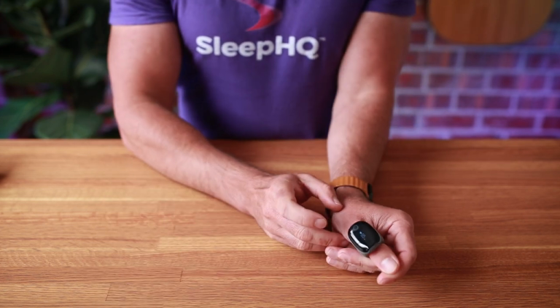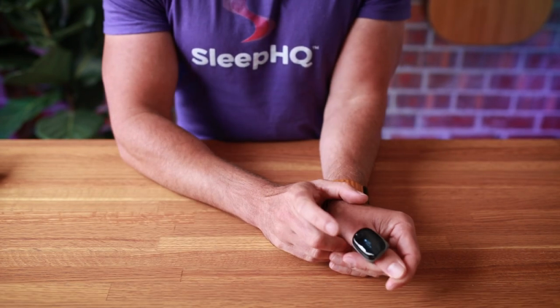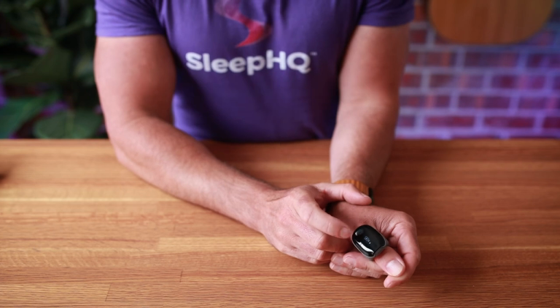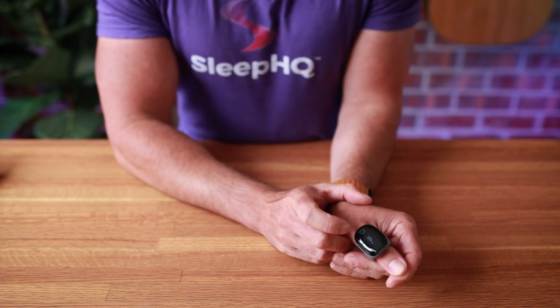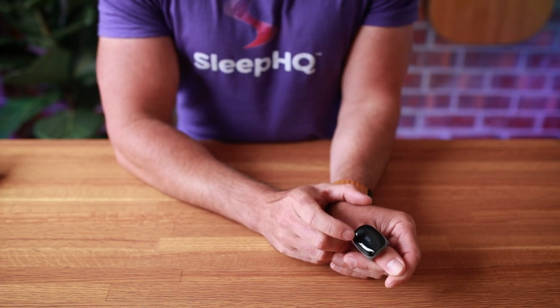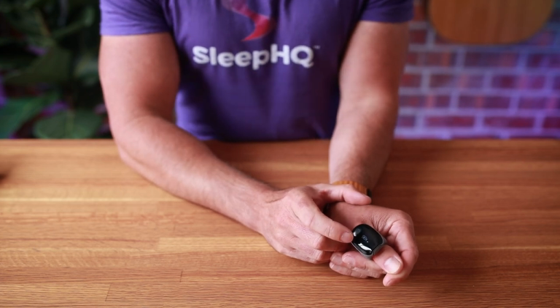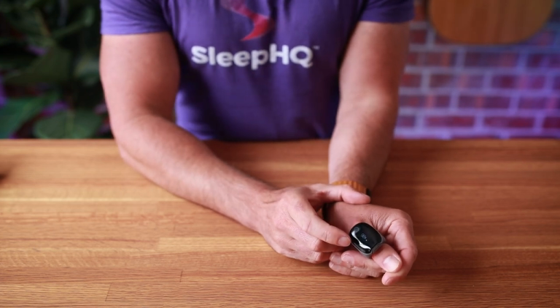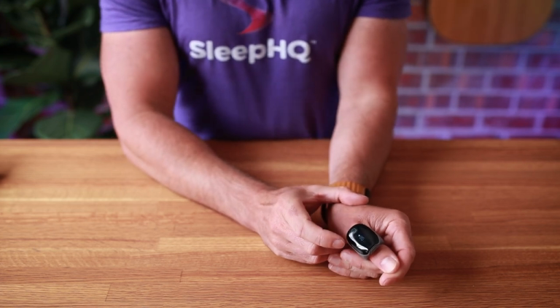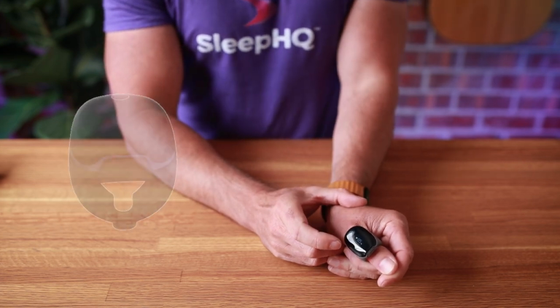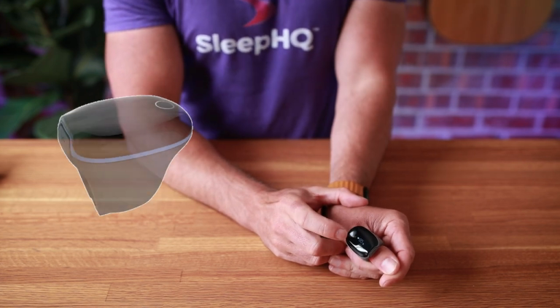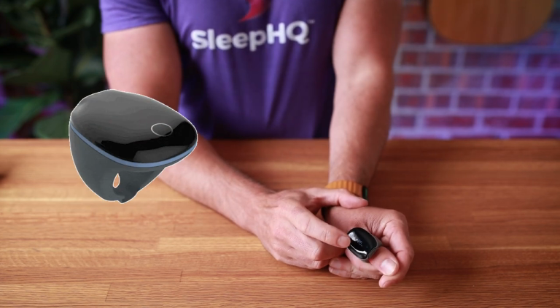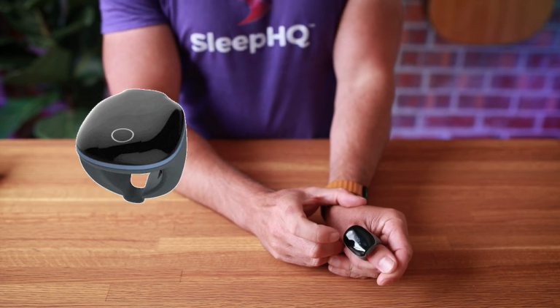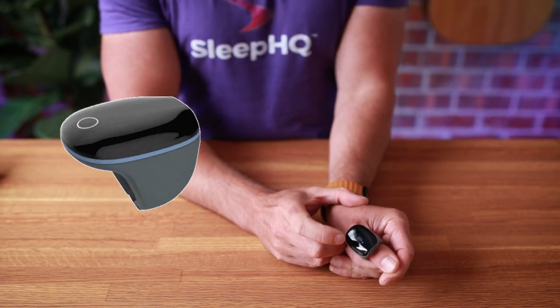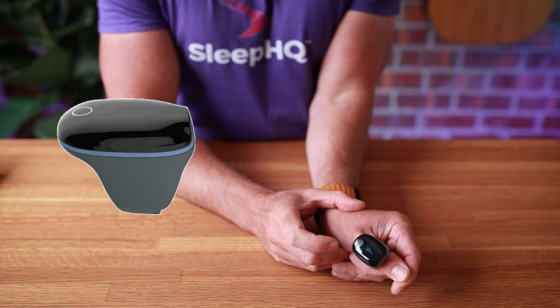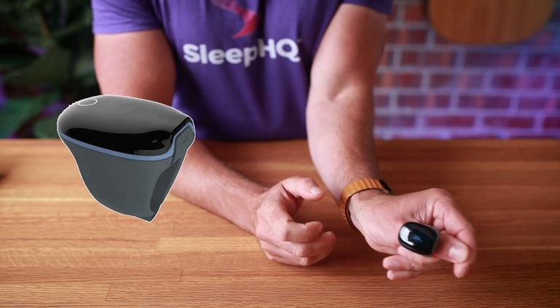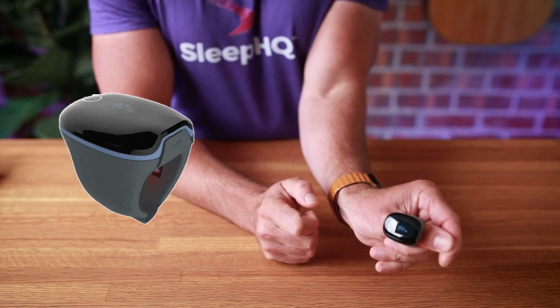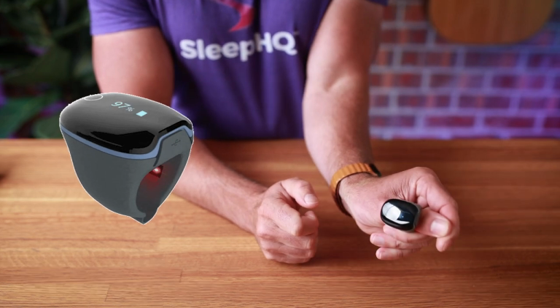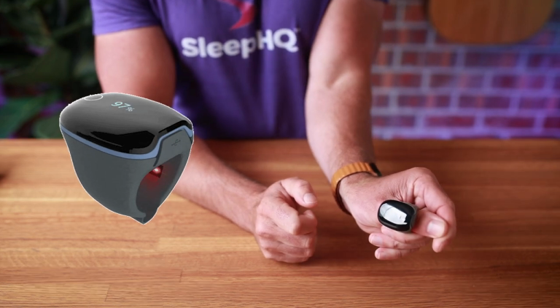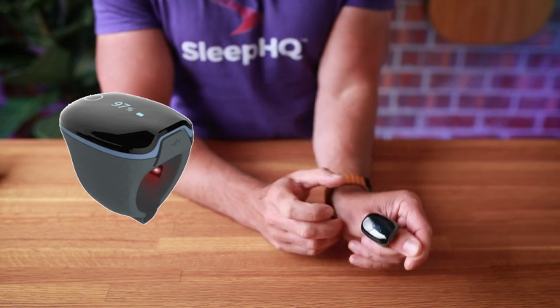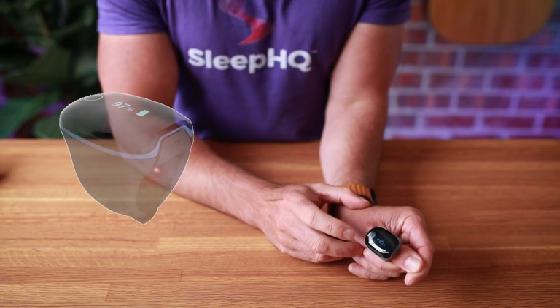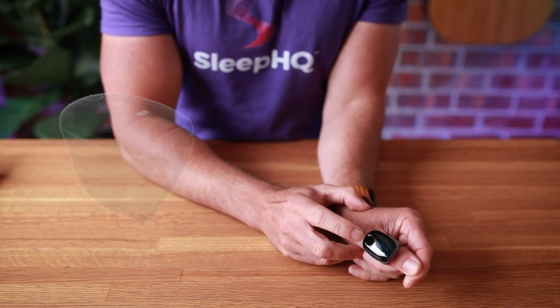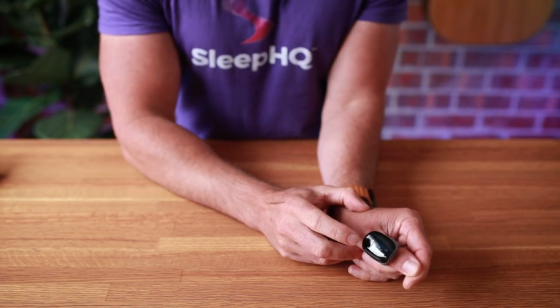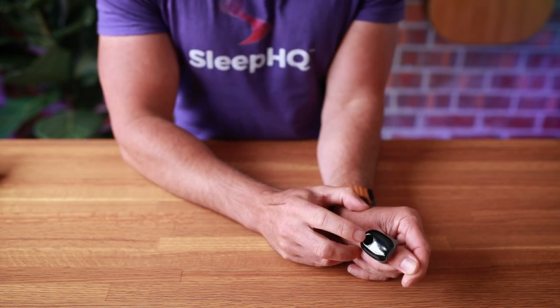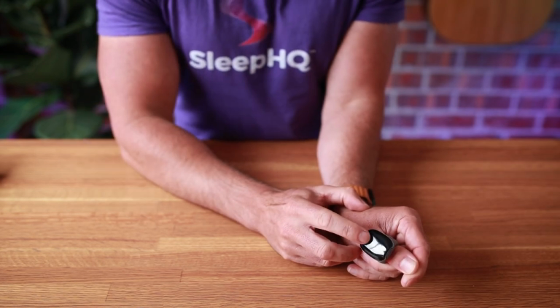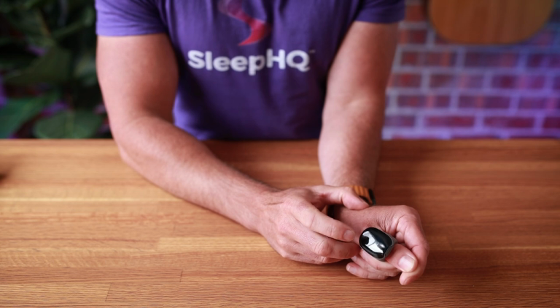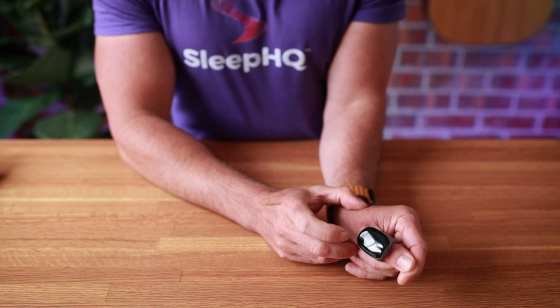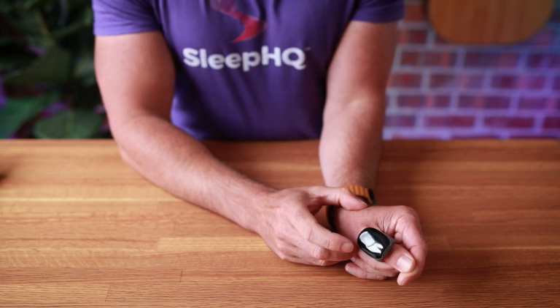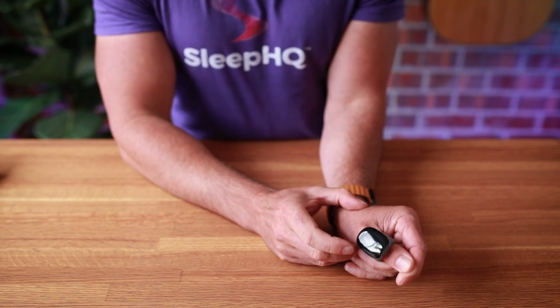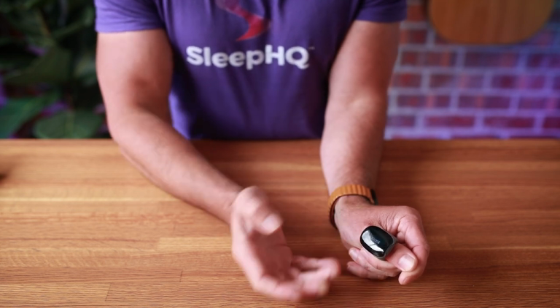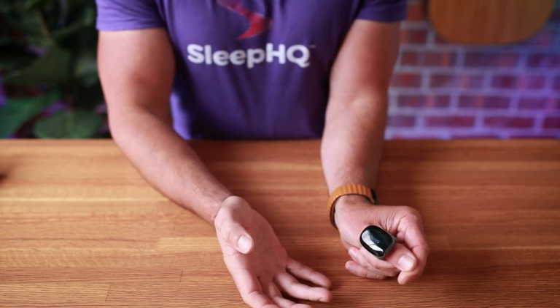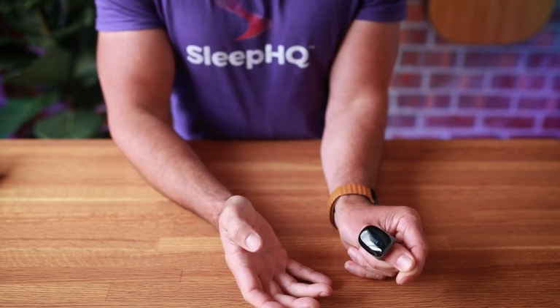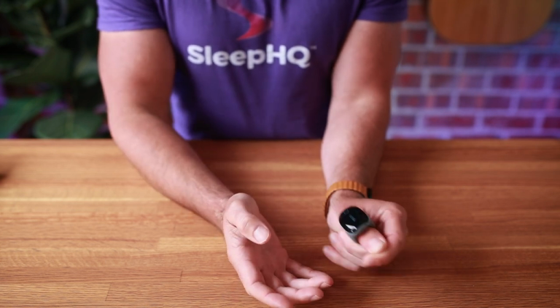On top of the ring we have an OLED screen that cycles through the blood oxygen levels and heart rate, so you can instantly see exactly what's going on. We also have a little button you can tap which will show you the time and the battery level on the ring.